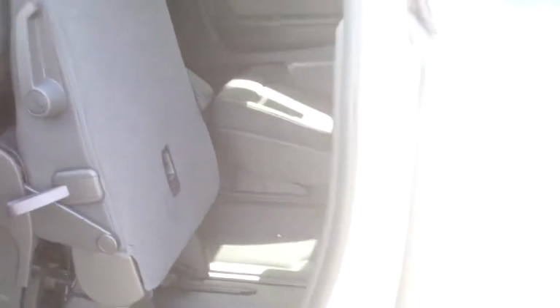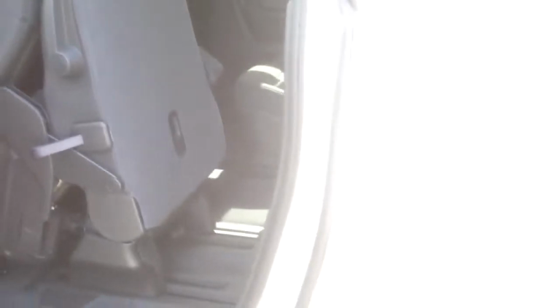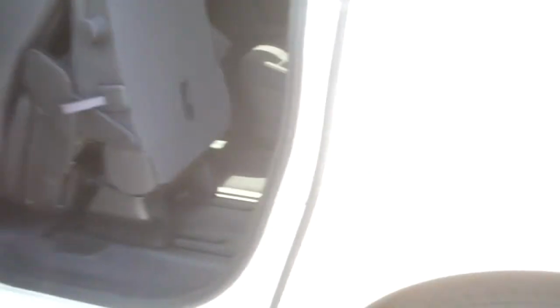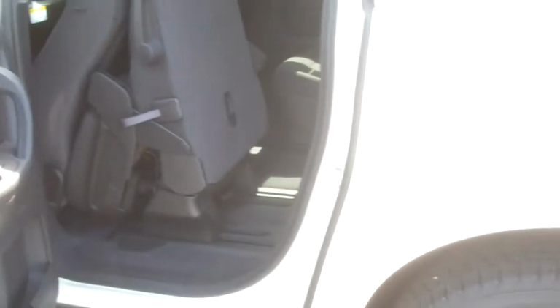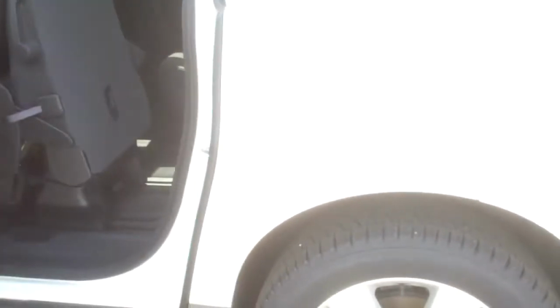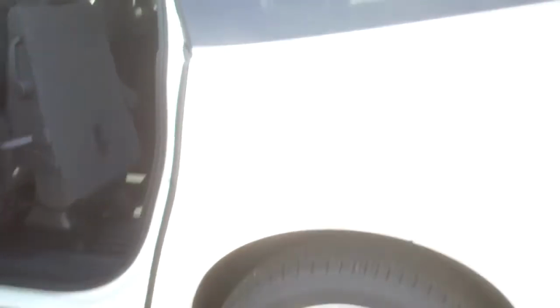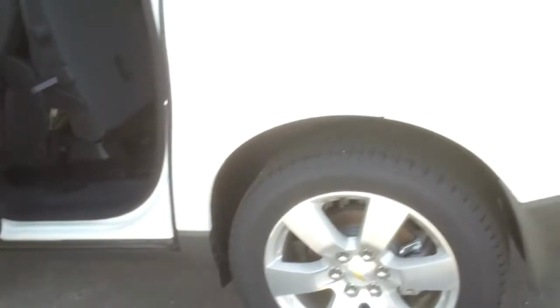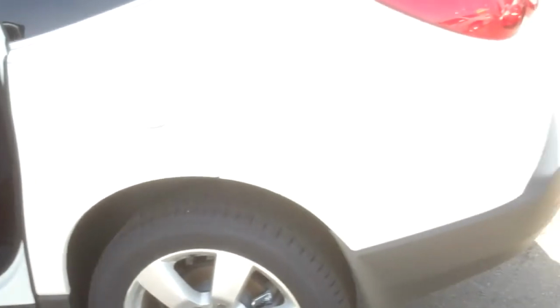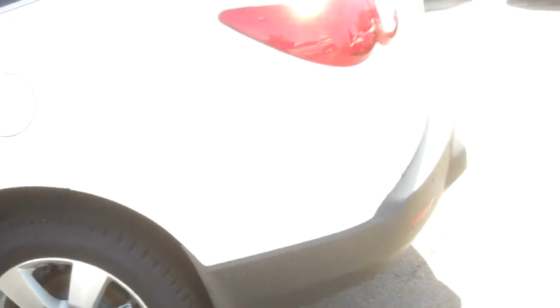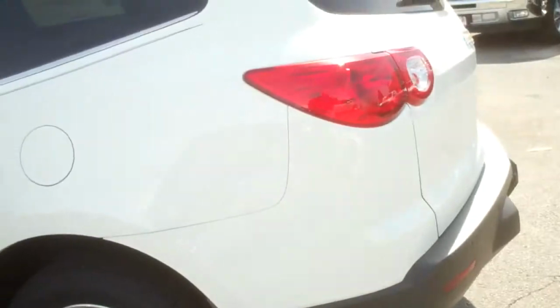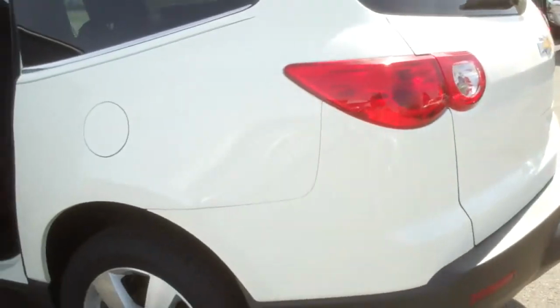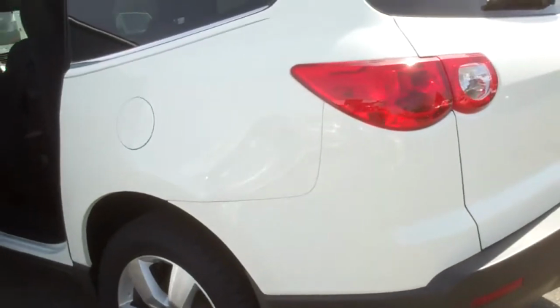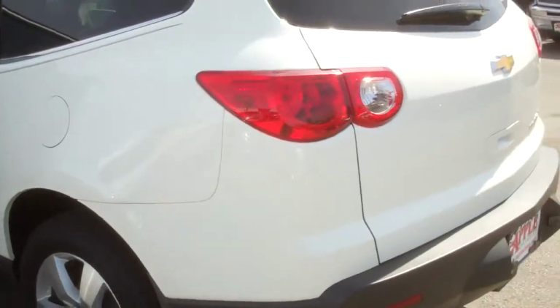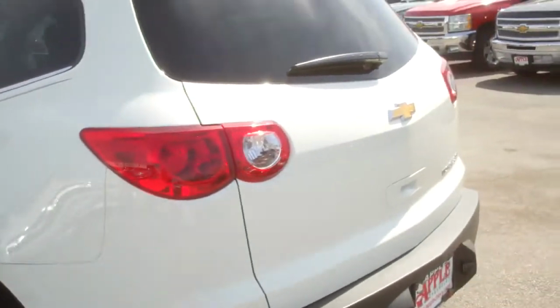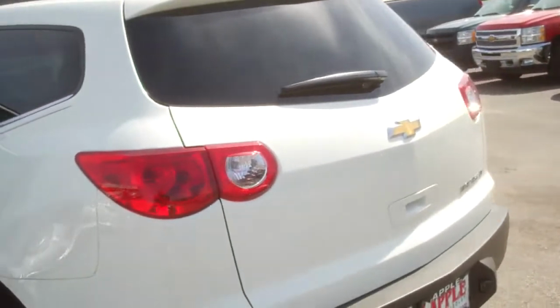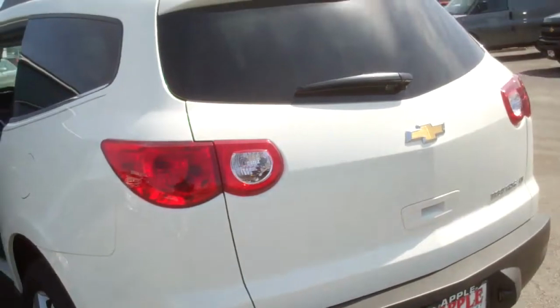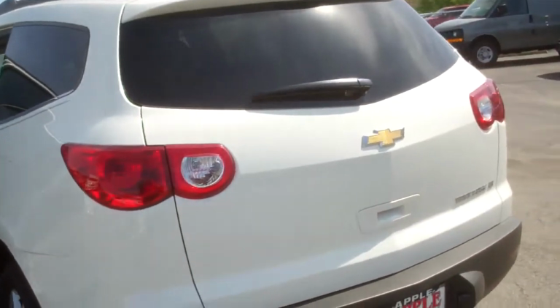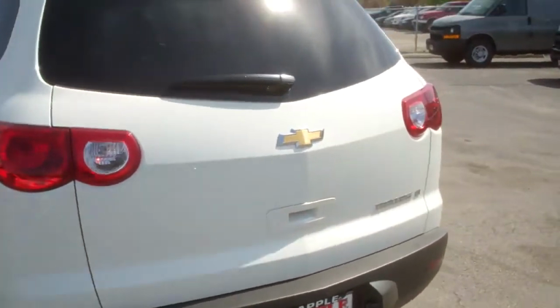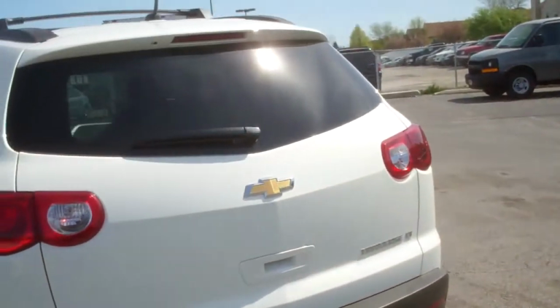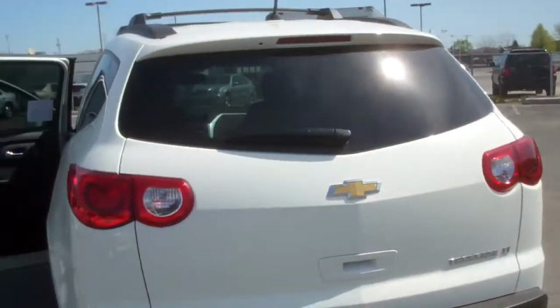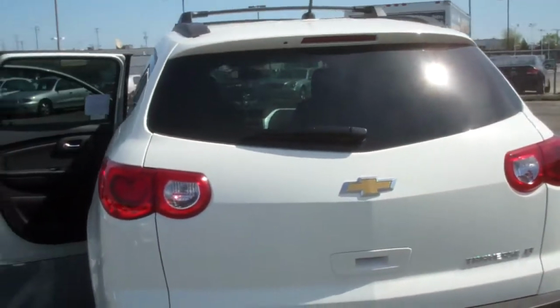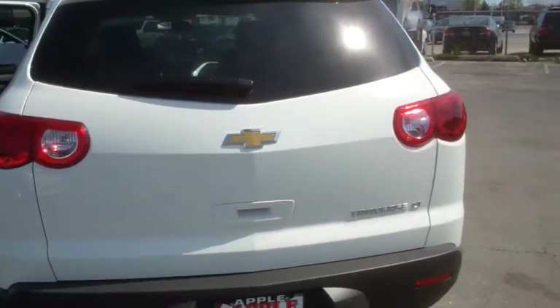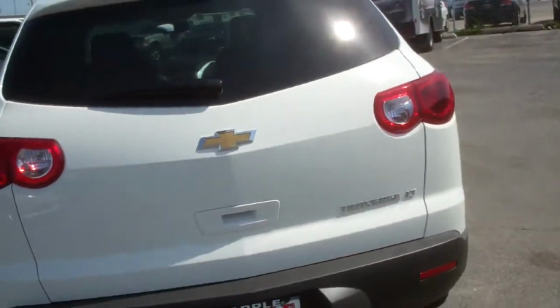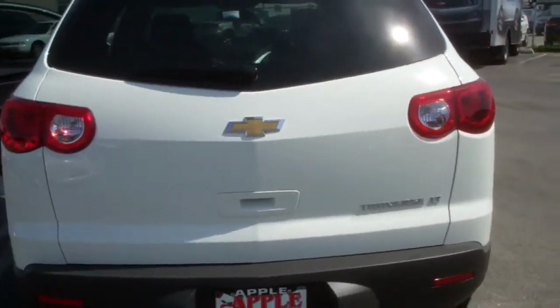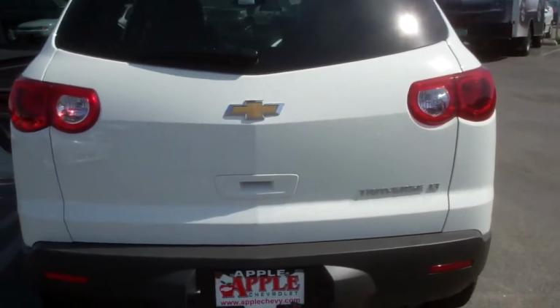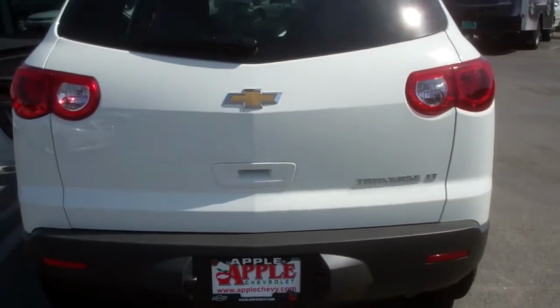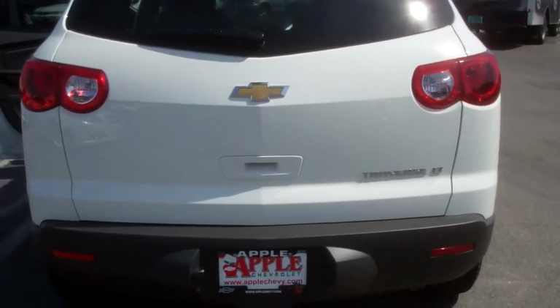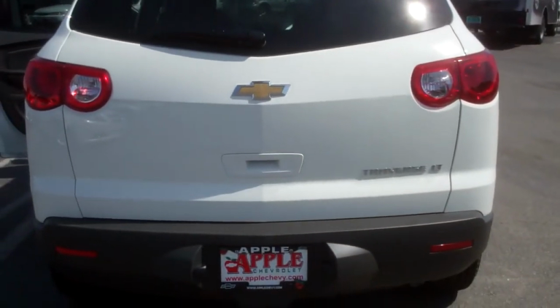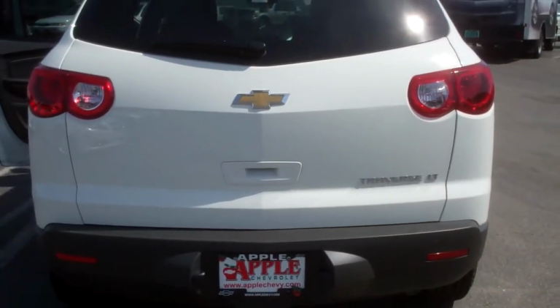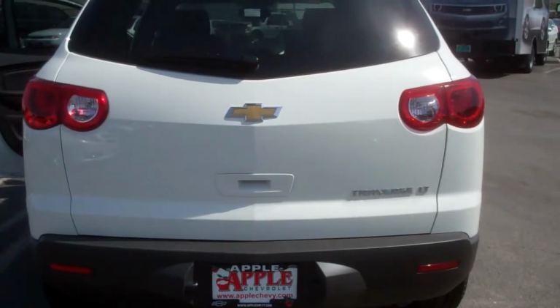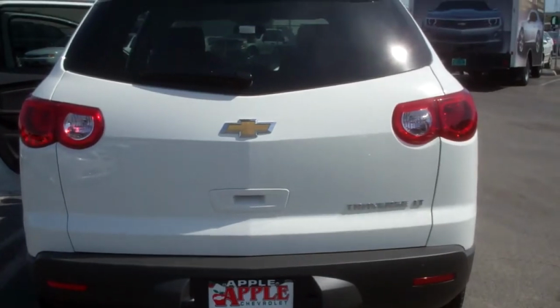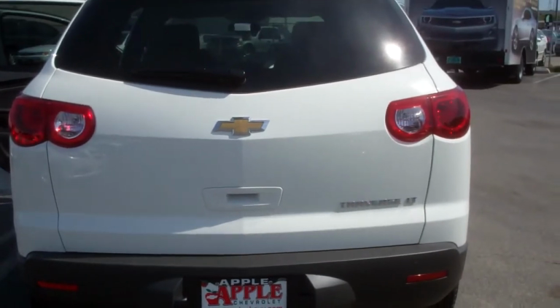Just give me a call or send me an email to set up a test drive. 708-342-4176. Once again that's Dan Dignan with Apple Chevrolet. 708-342-4176. Thanks very much.